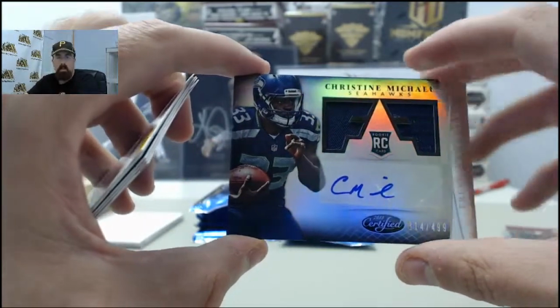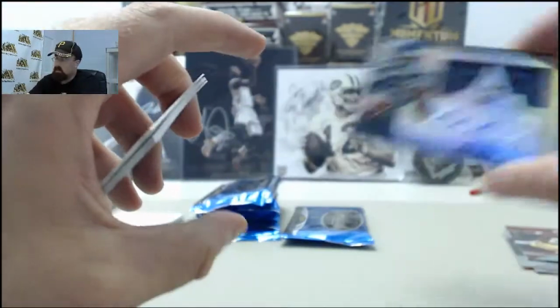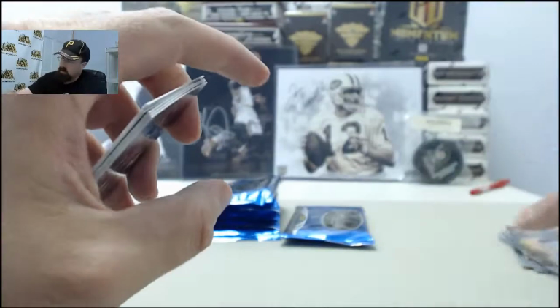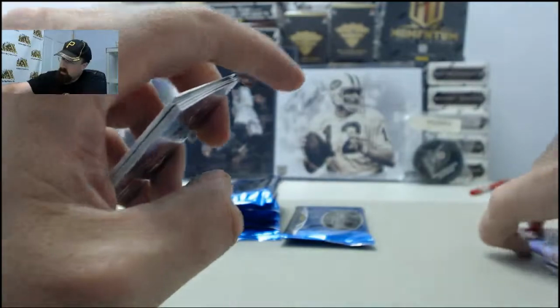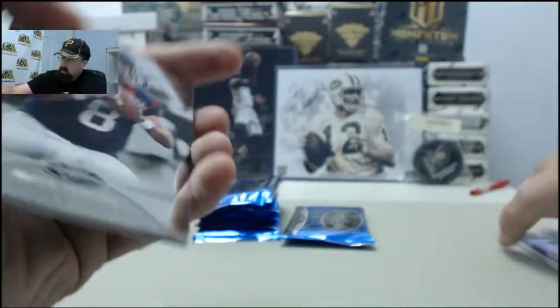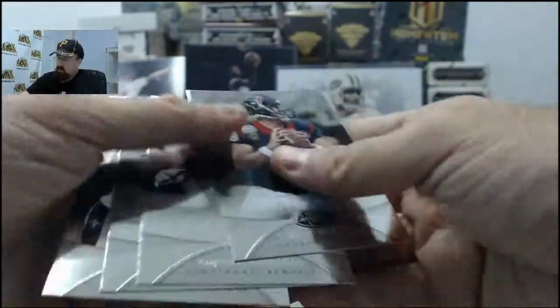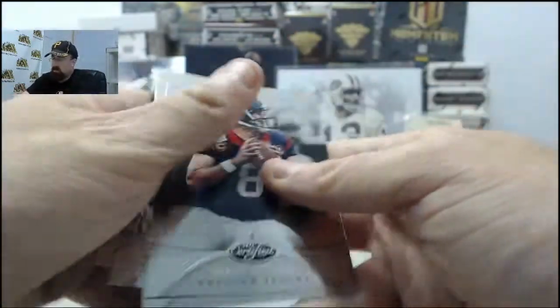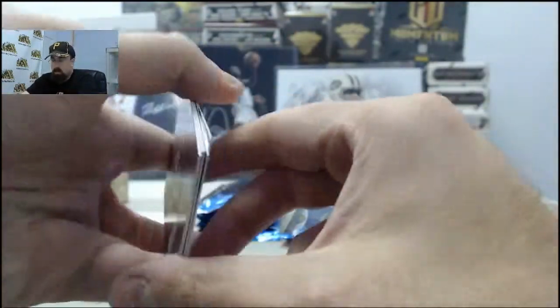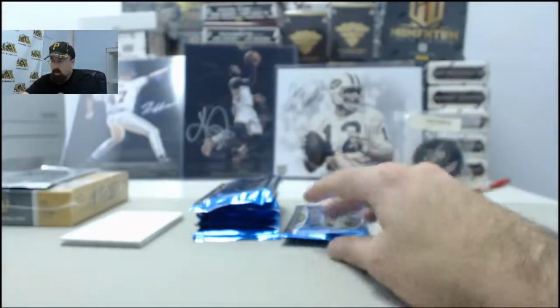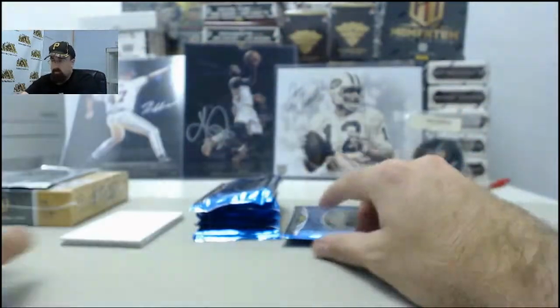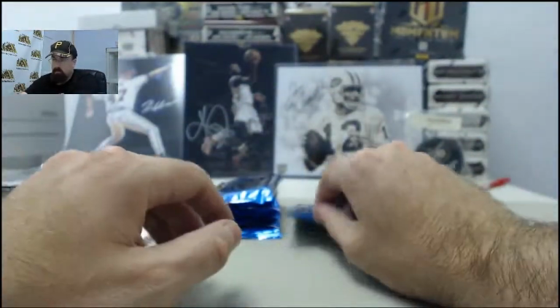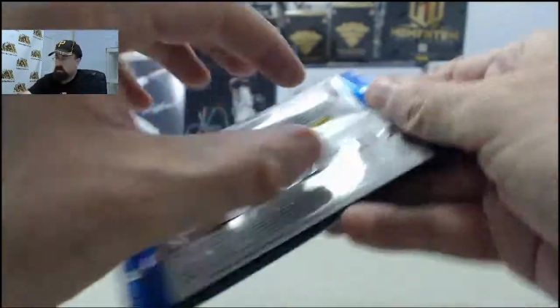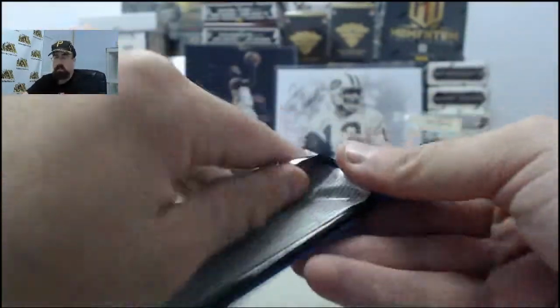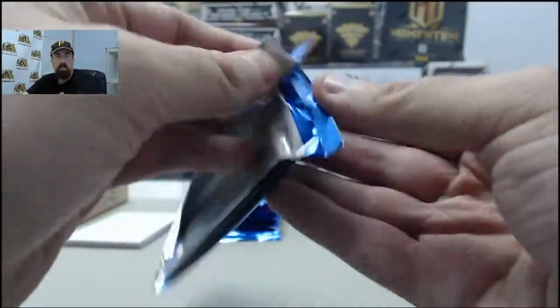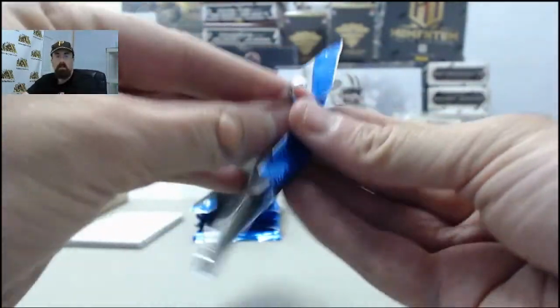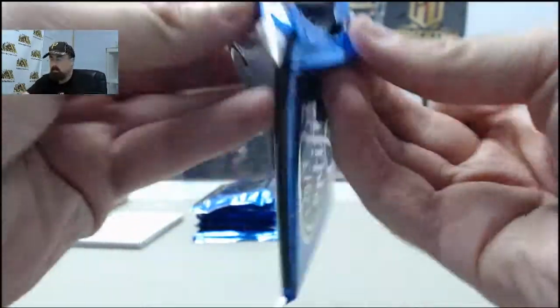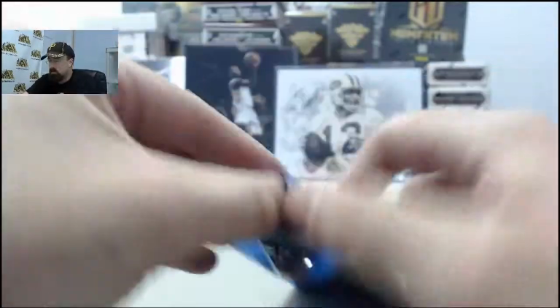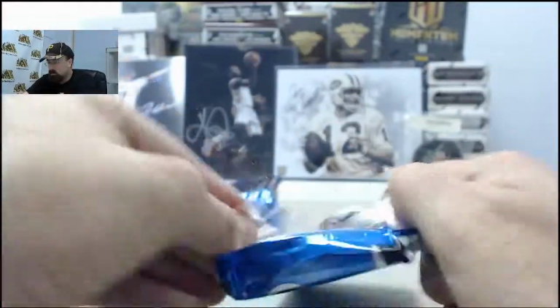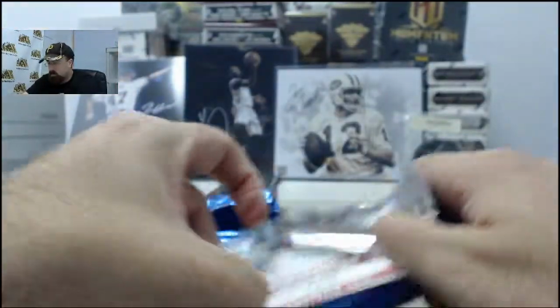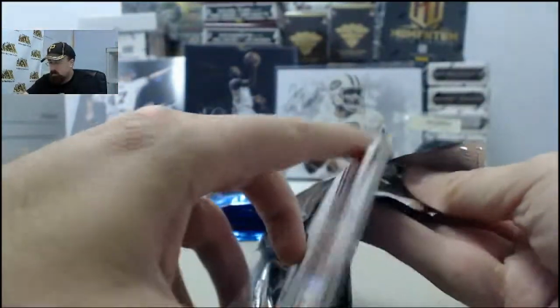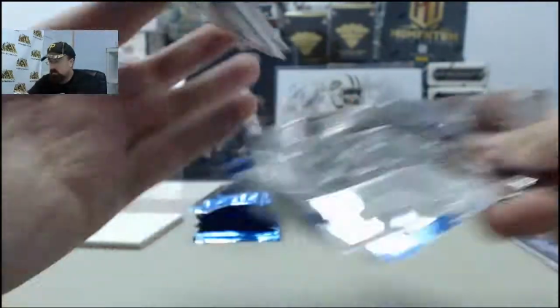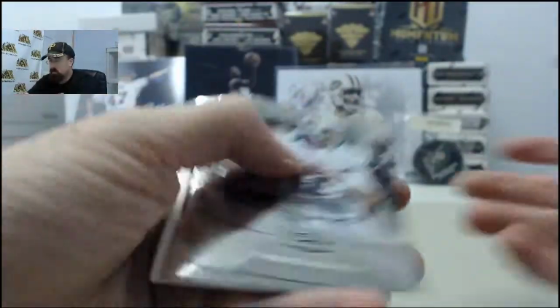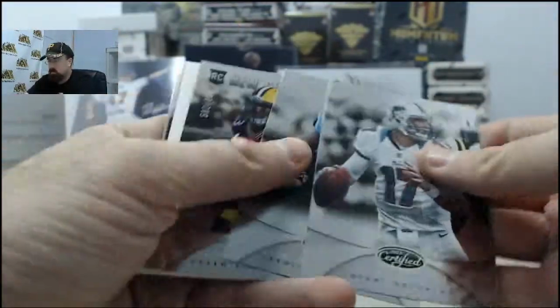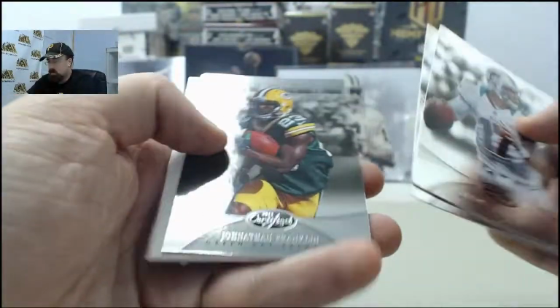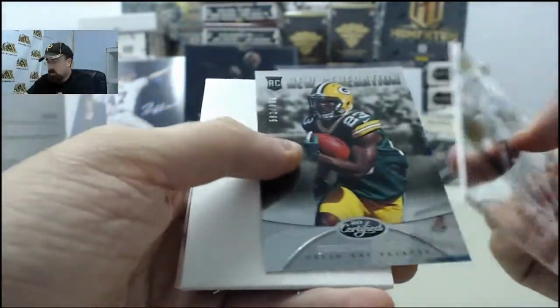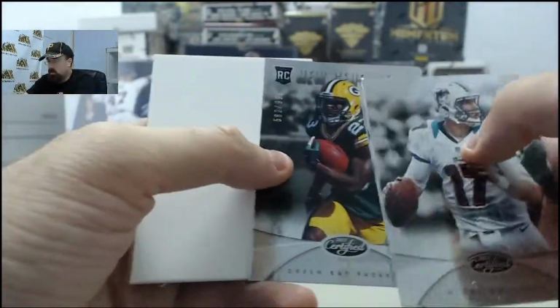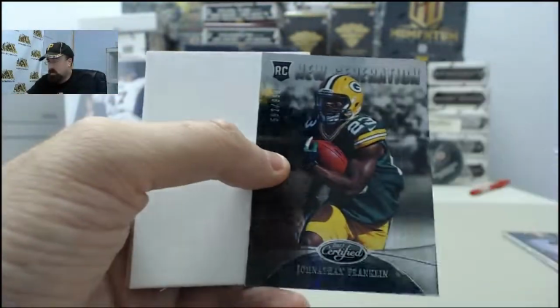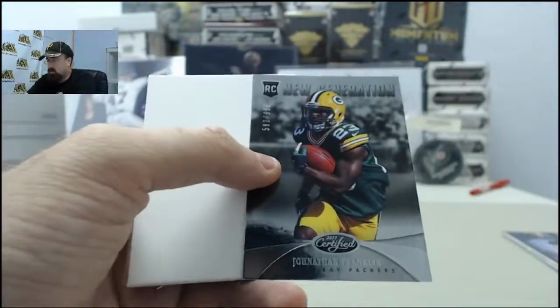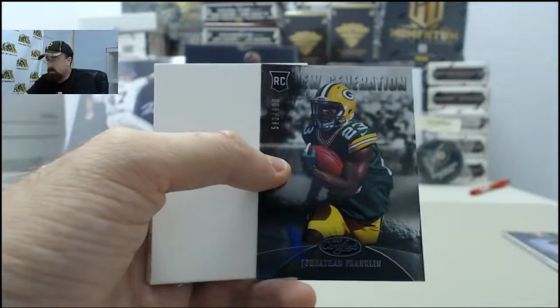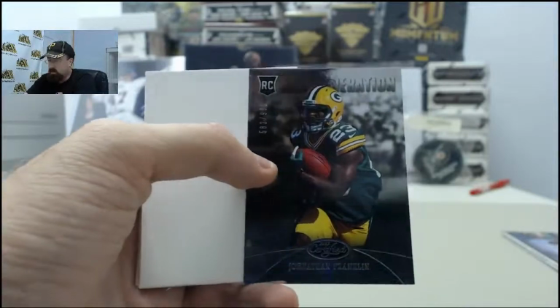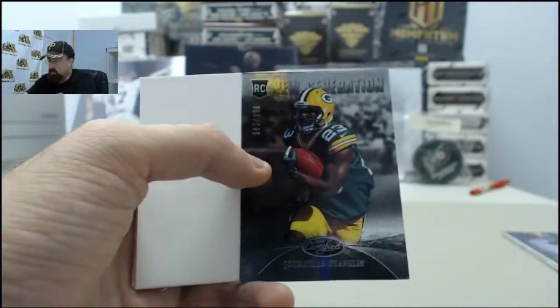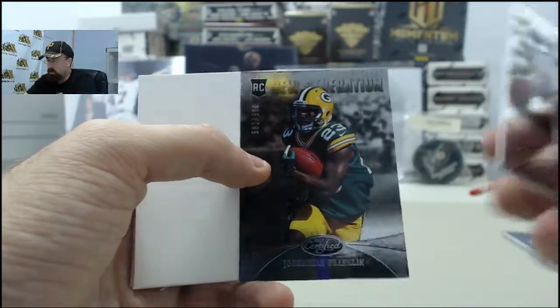Seattle Seahawks — ought to get some snaps, especially if Marshawn Lynch goes down. New Generation, Jonathan Franklin, 582 of 299.